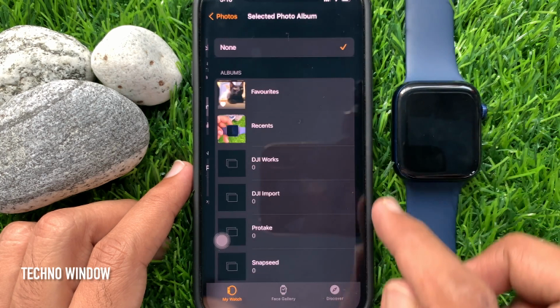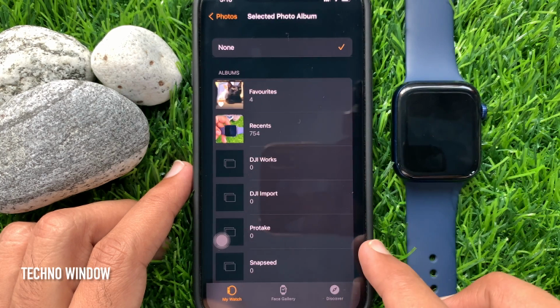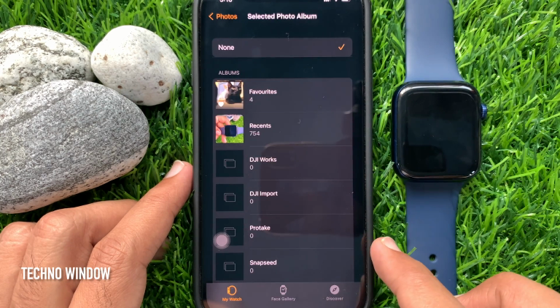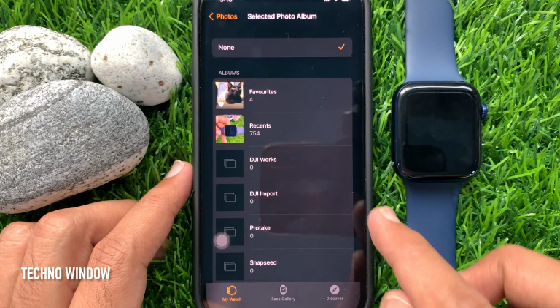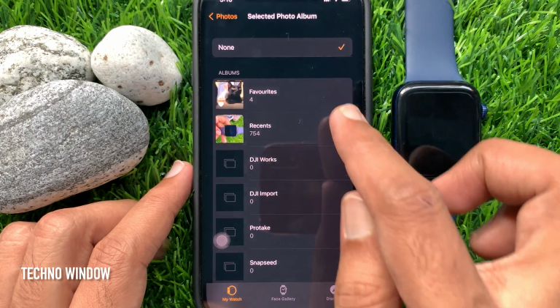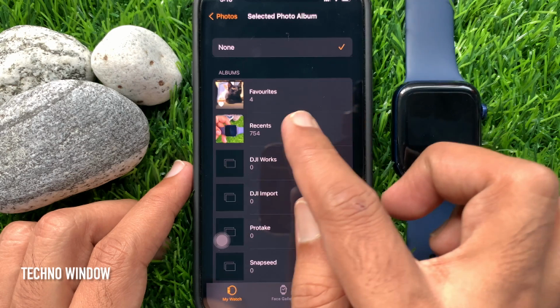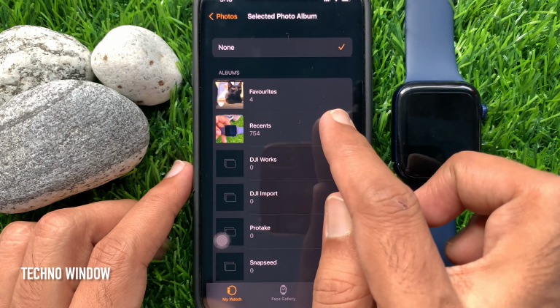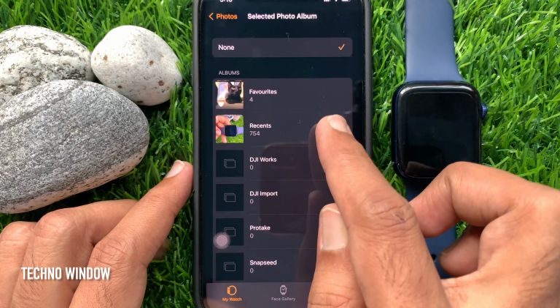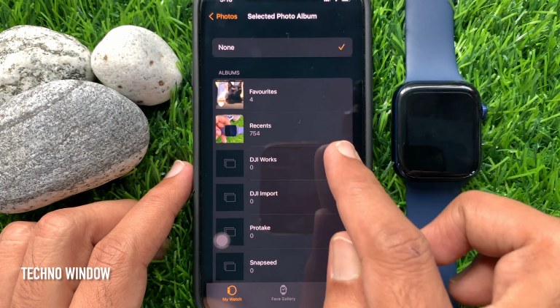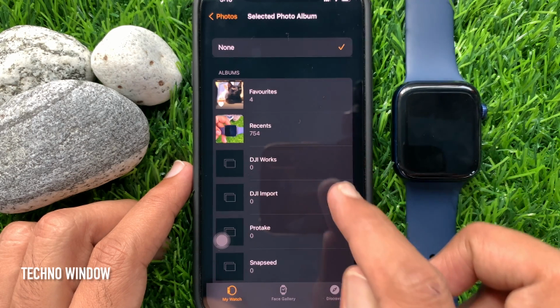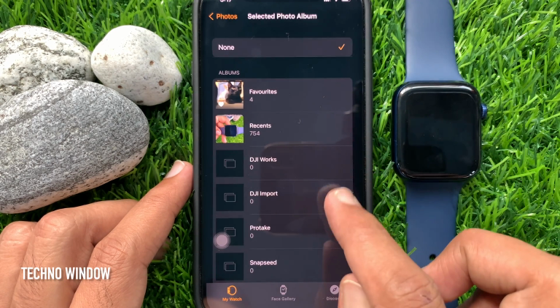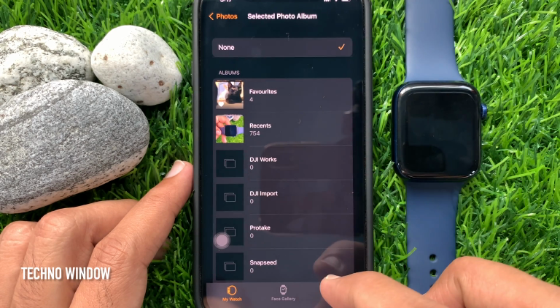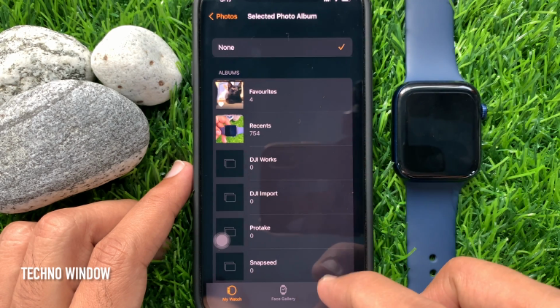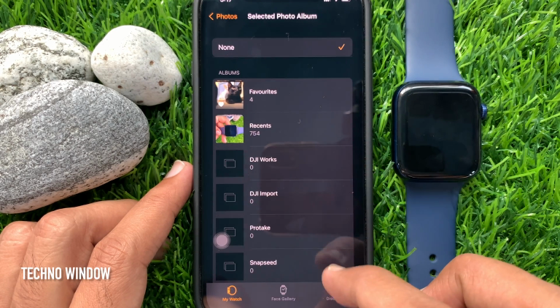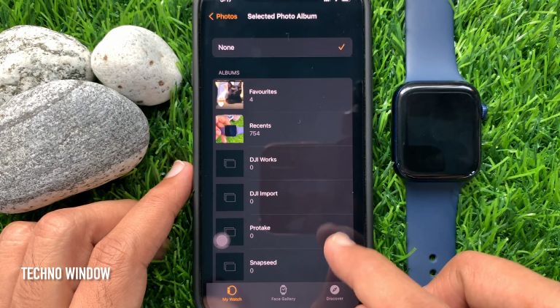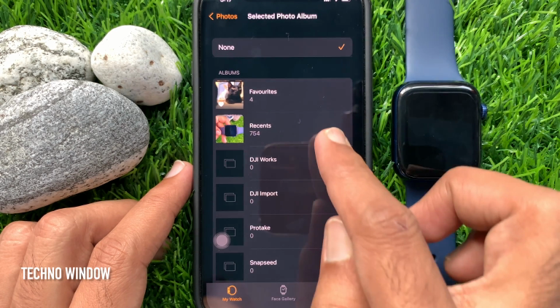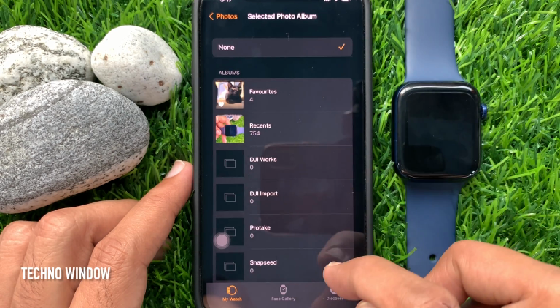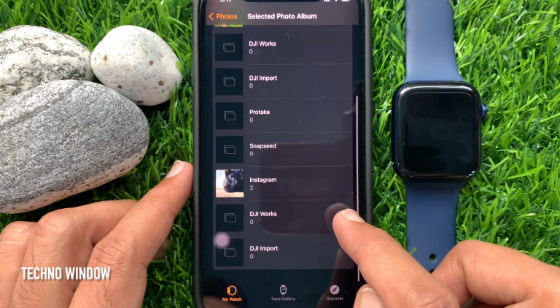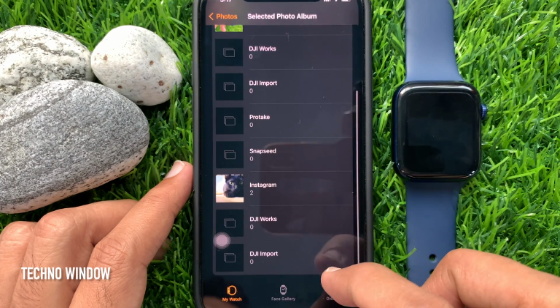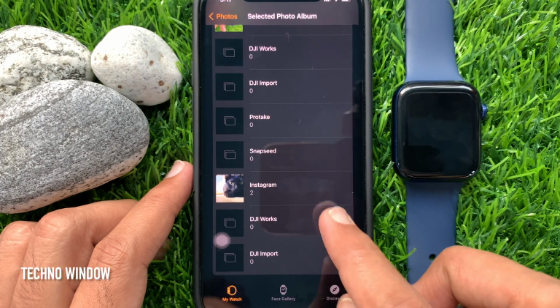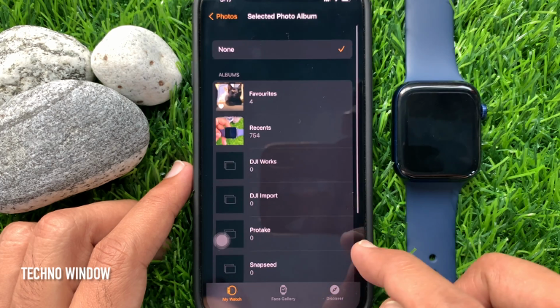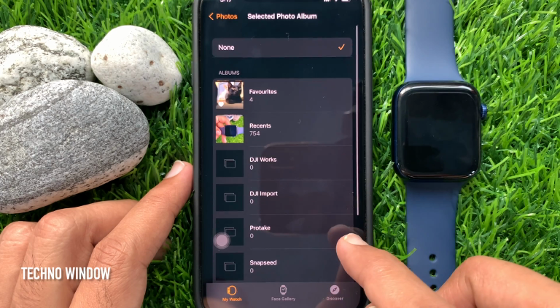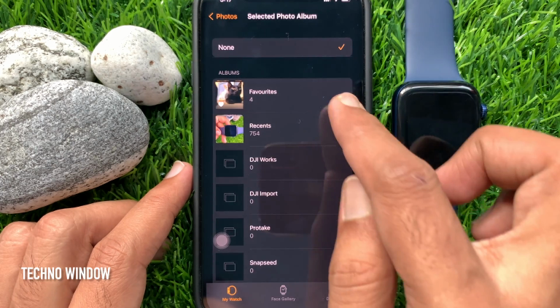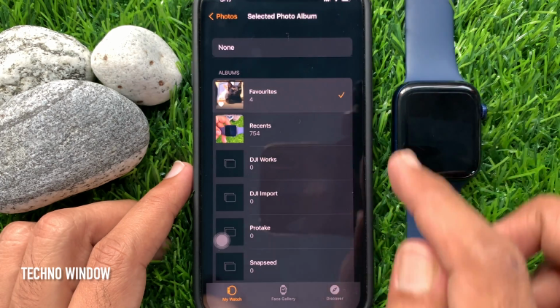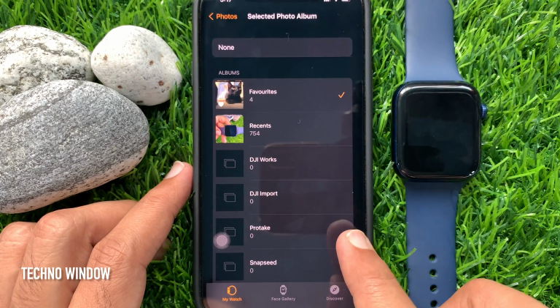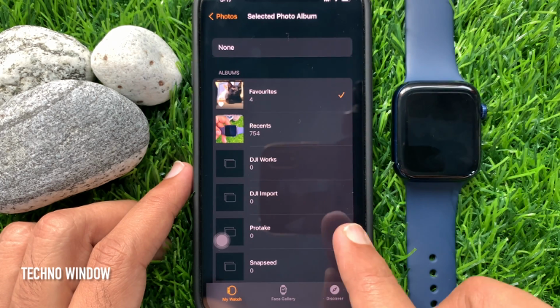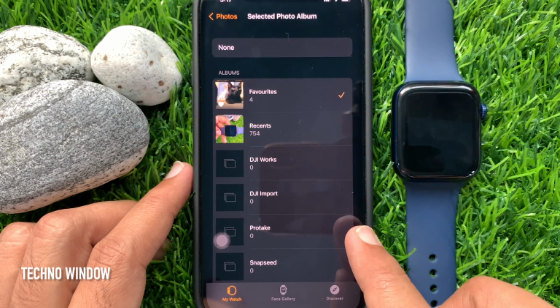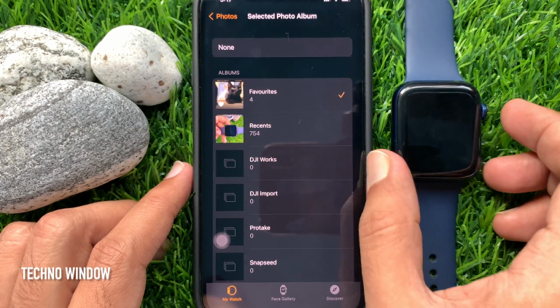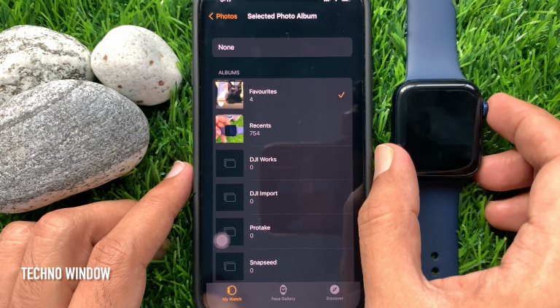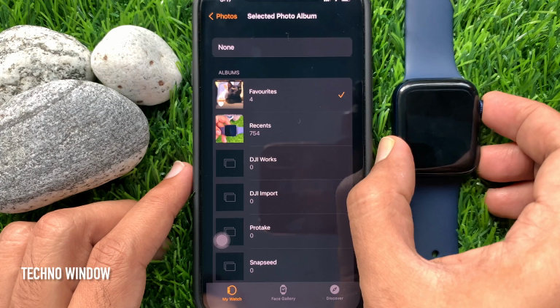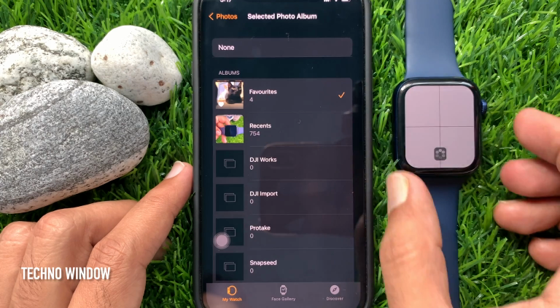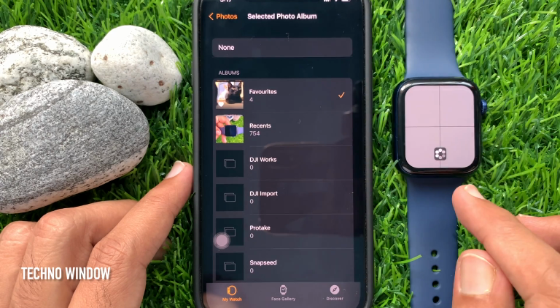From here, select the photo album that you would like to store on your Apple Watch. You can select Recents or another album. Just select the album and check your Apple Watch Photos app.